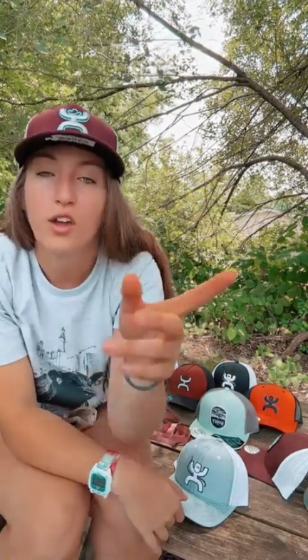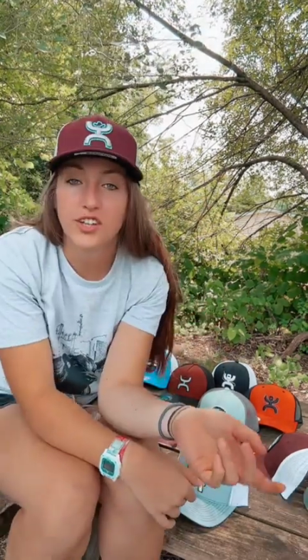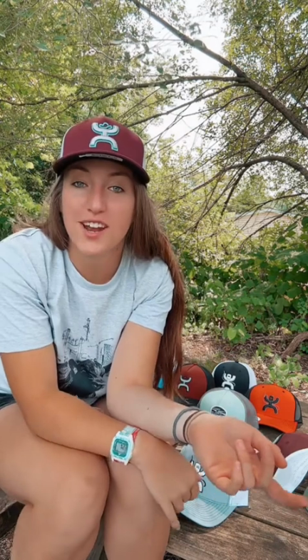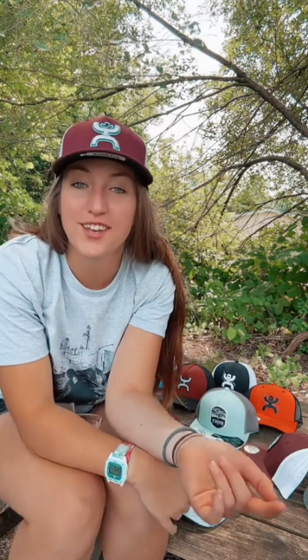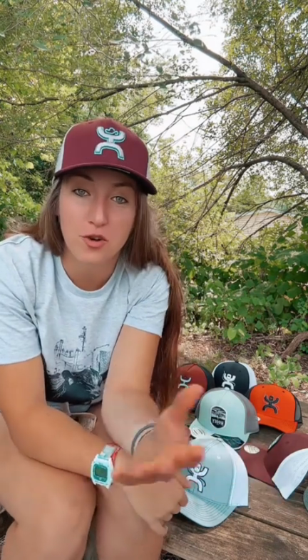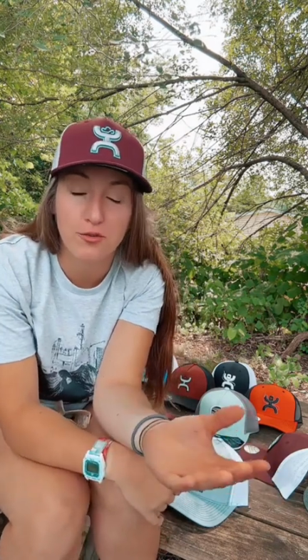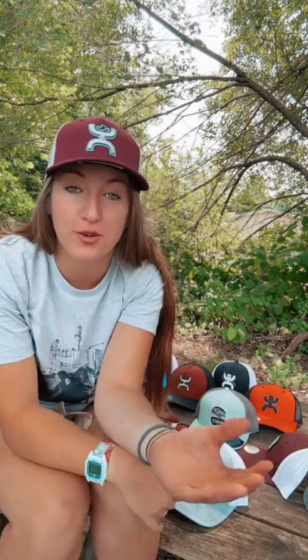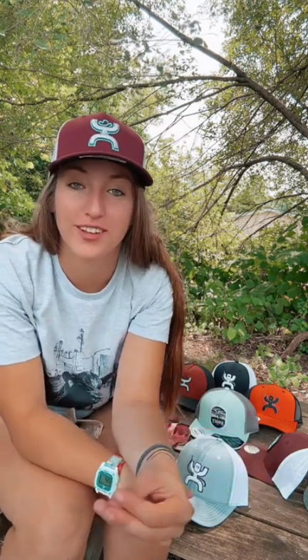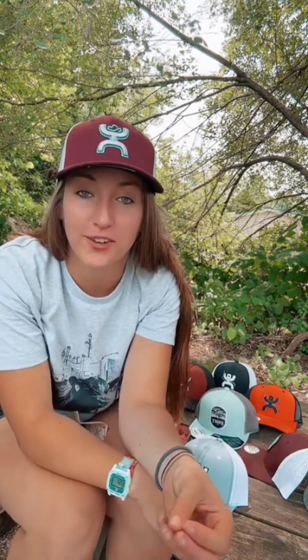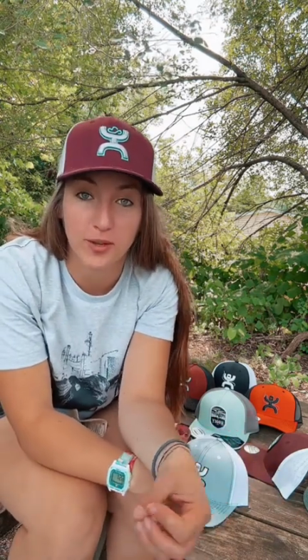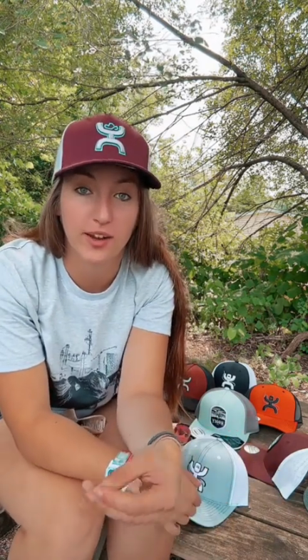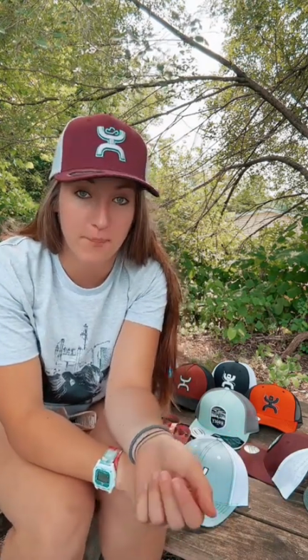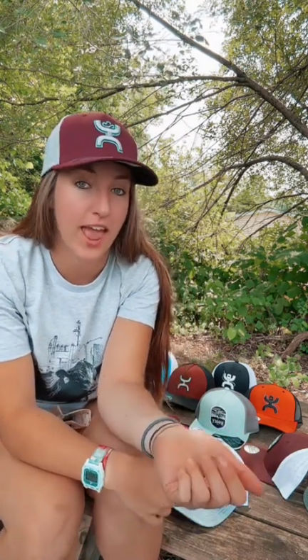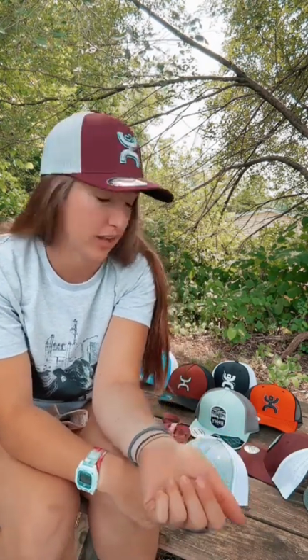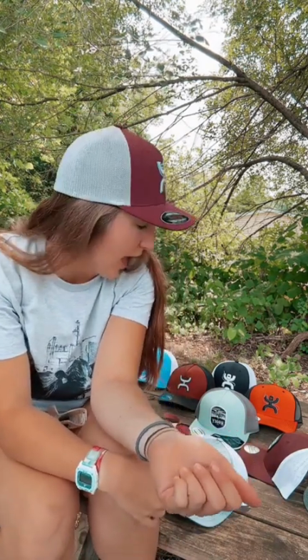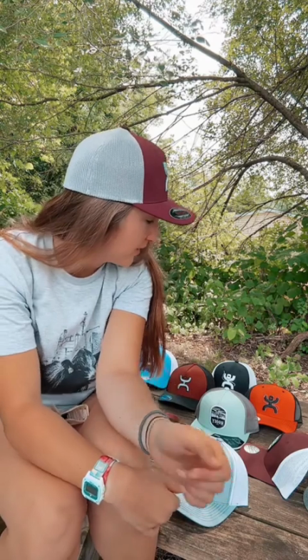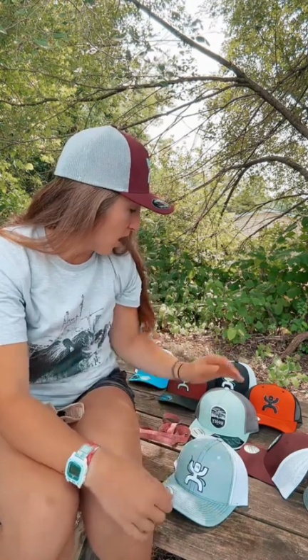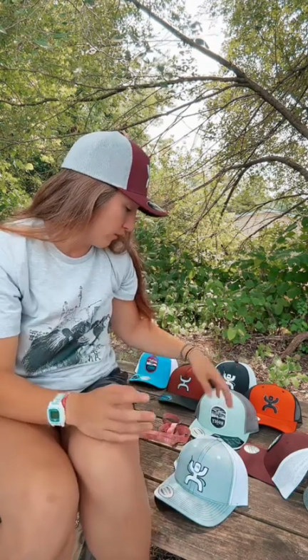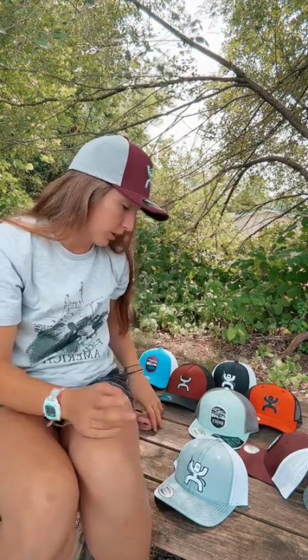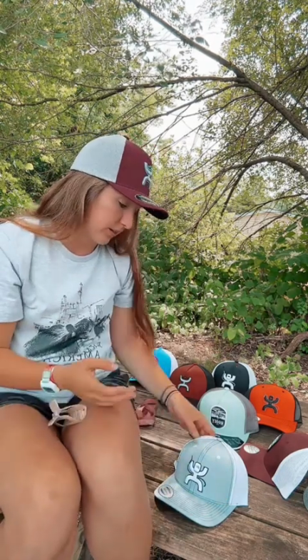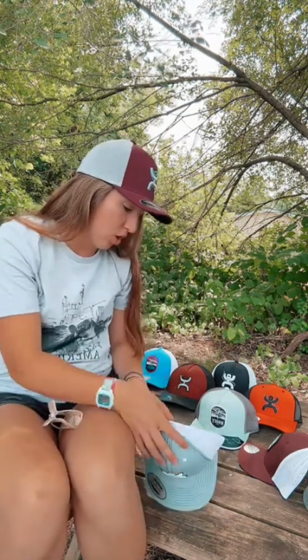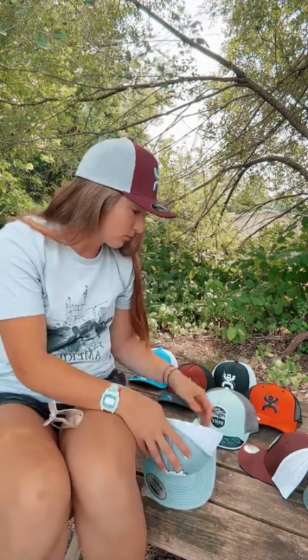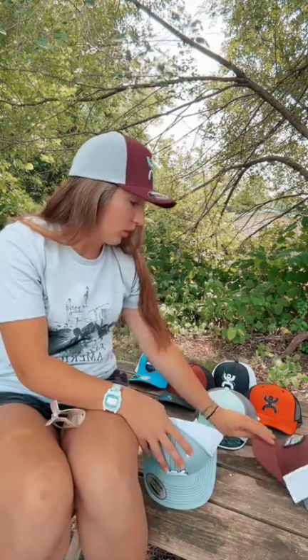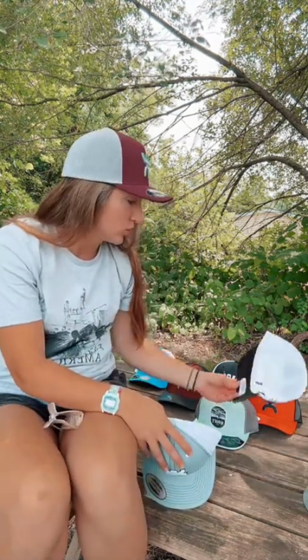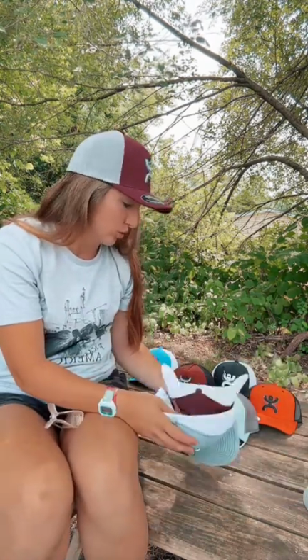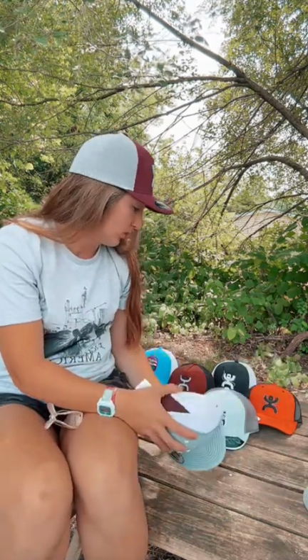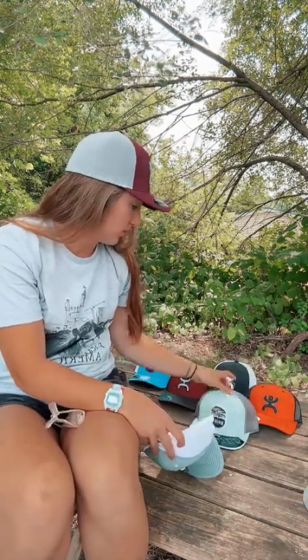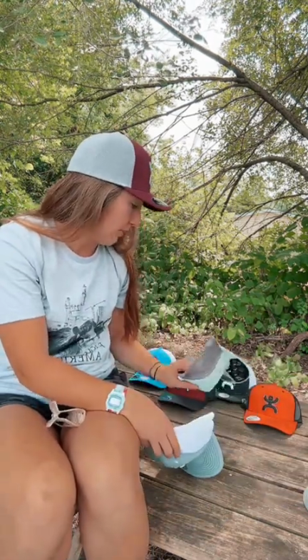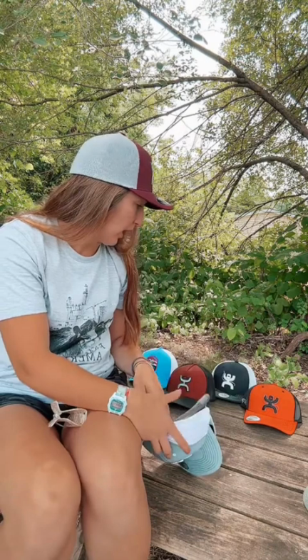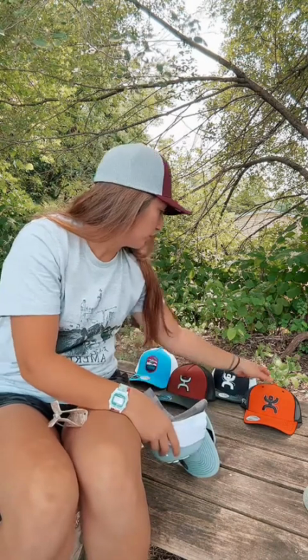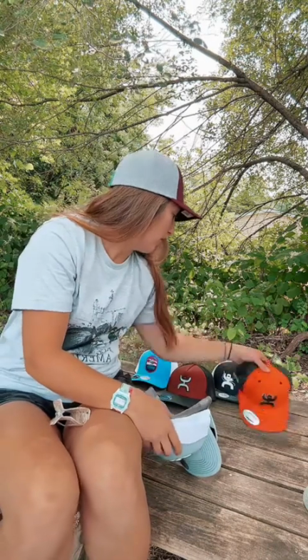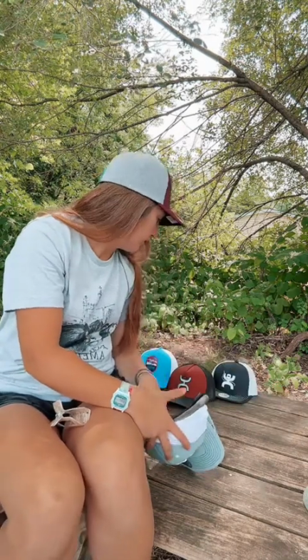That's just kind of the general overview of the differences between snapback and flex fit hats. If you were curious at all, I'll show you what snapback hats we have here.